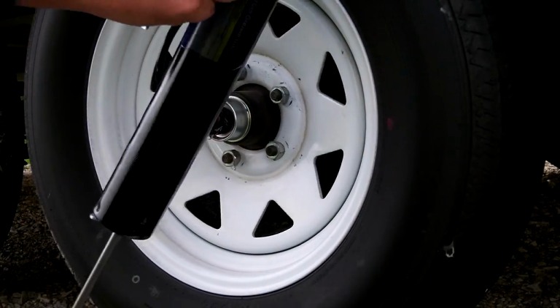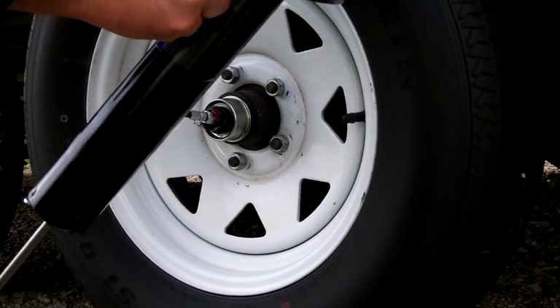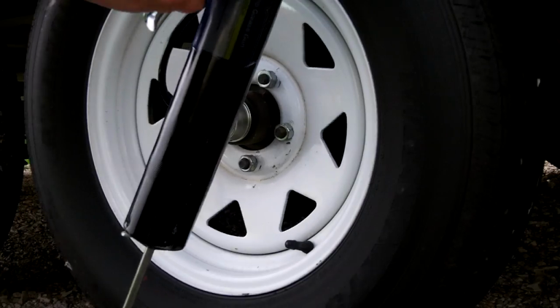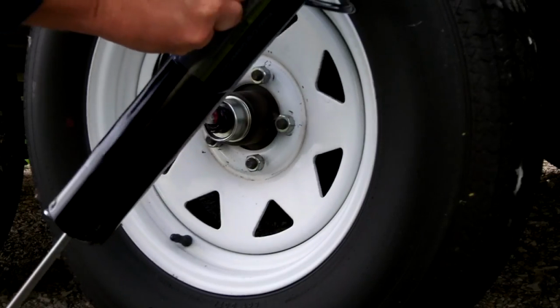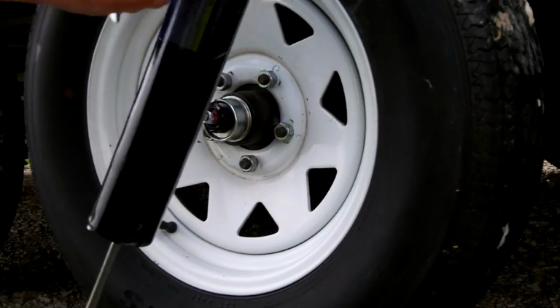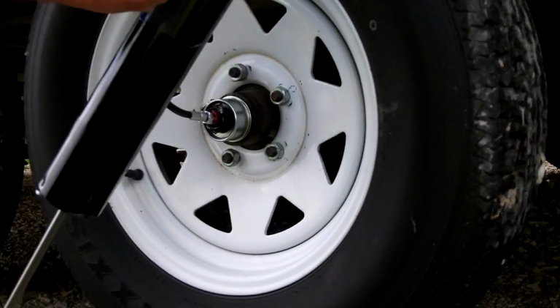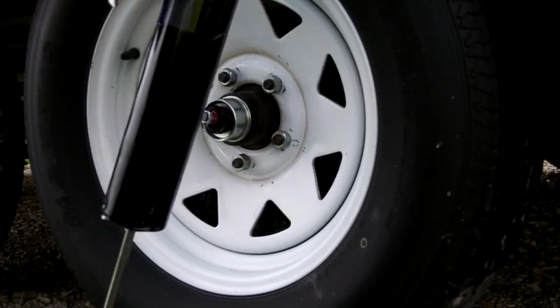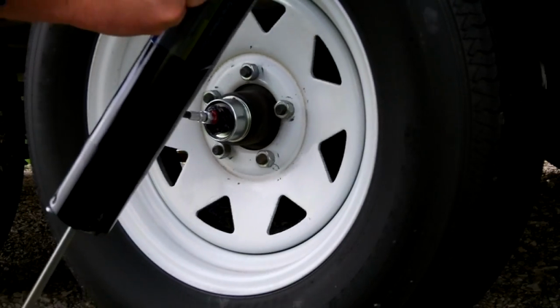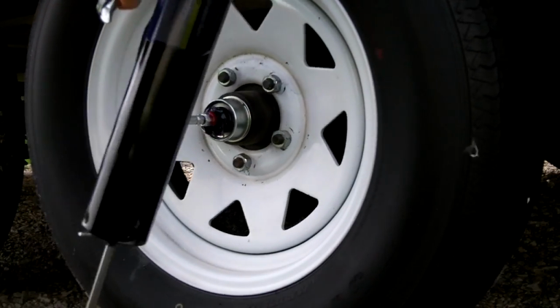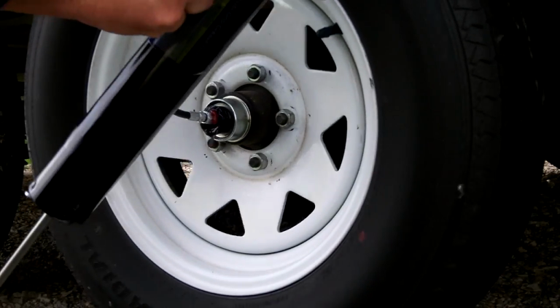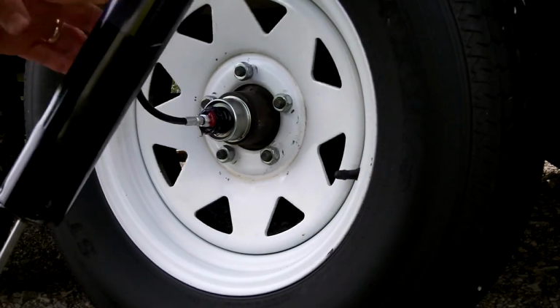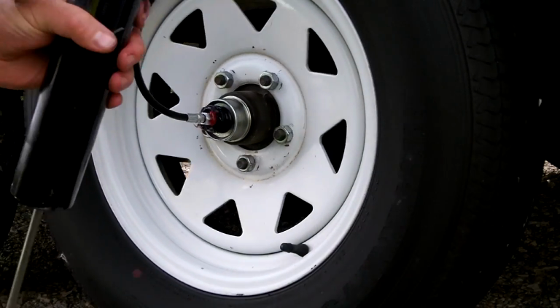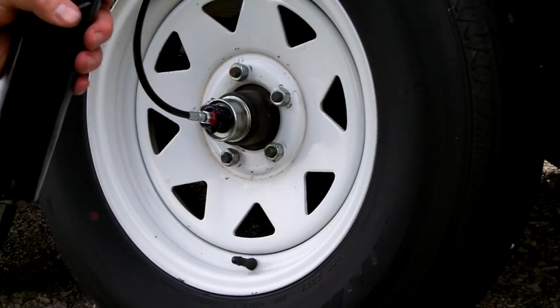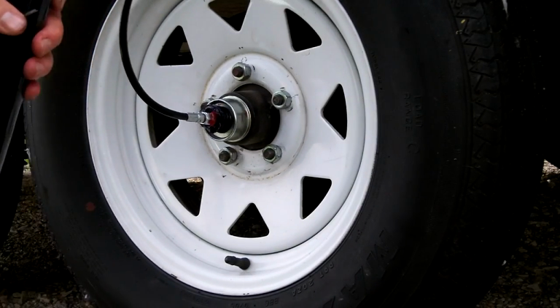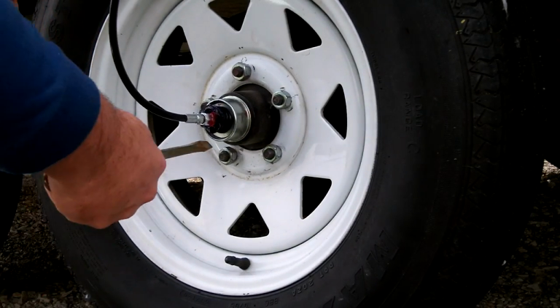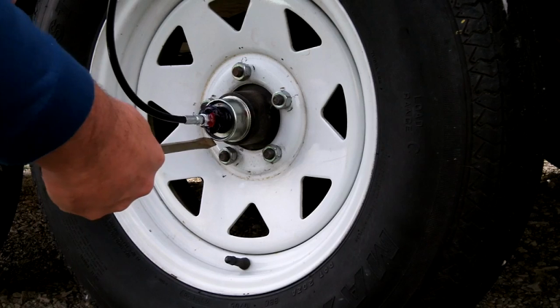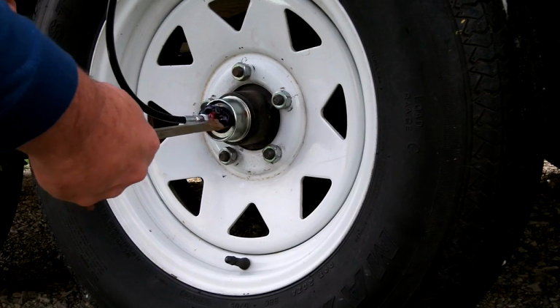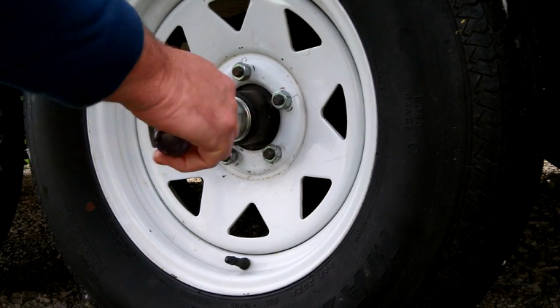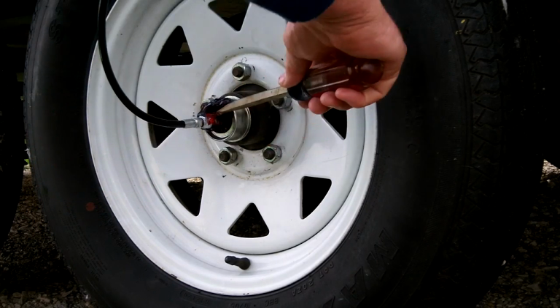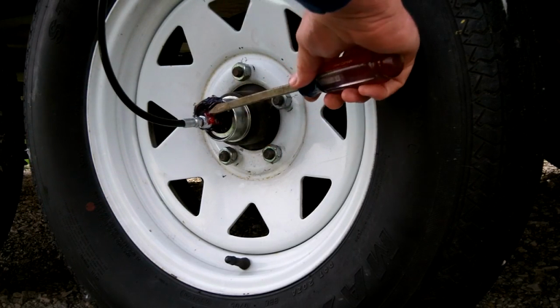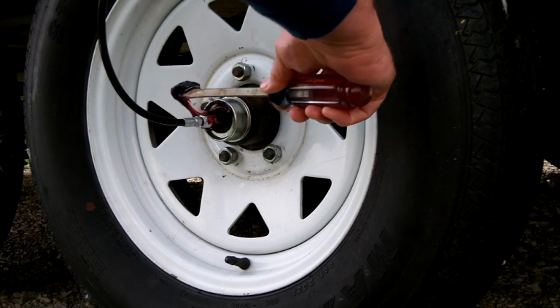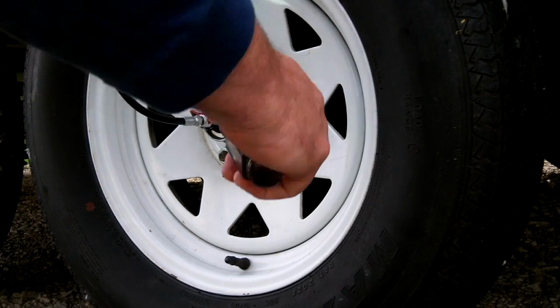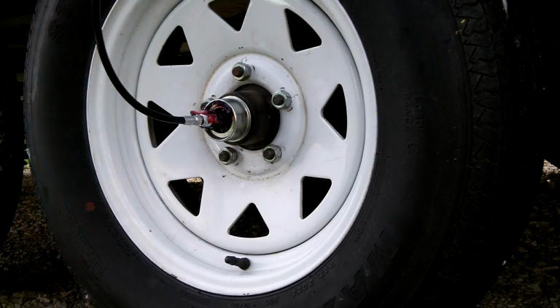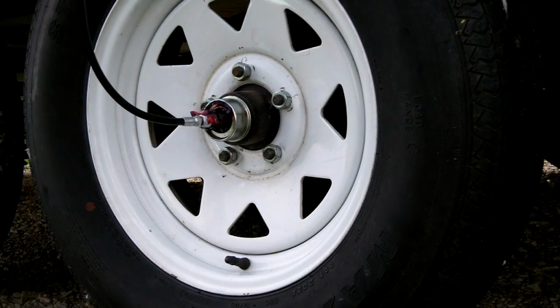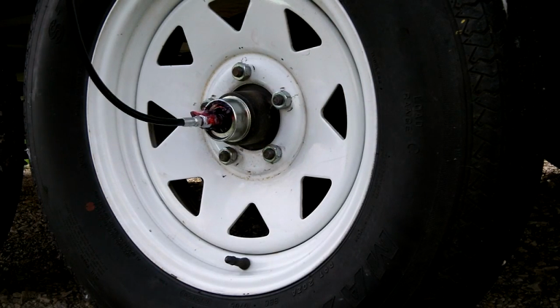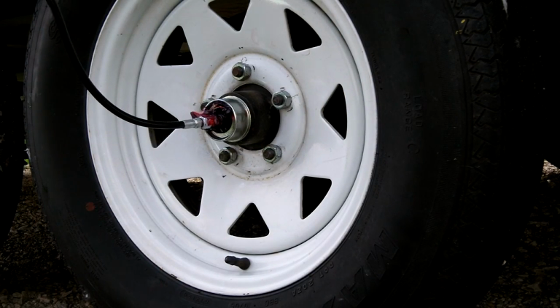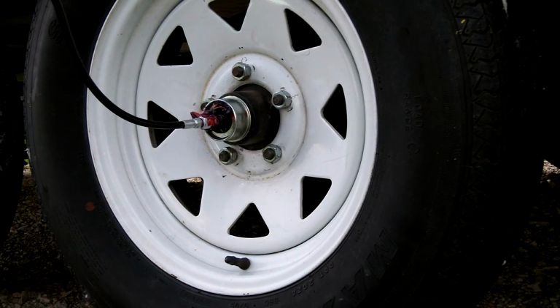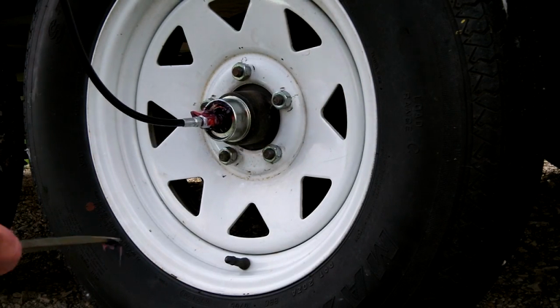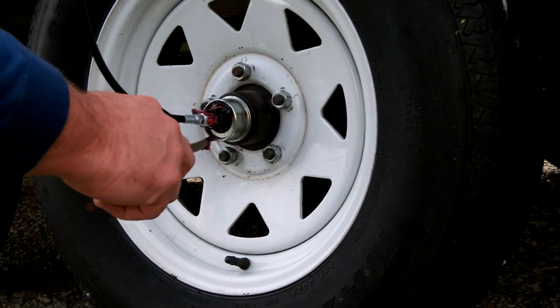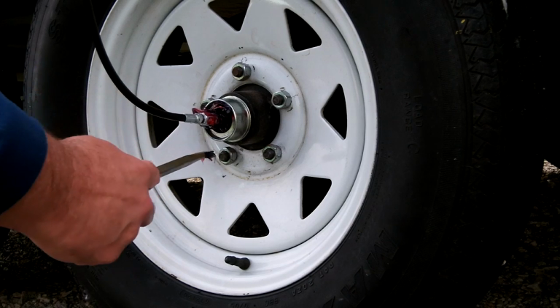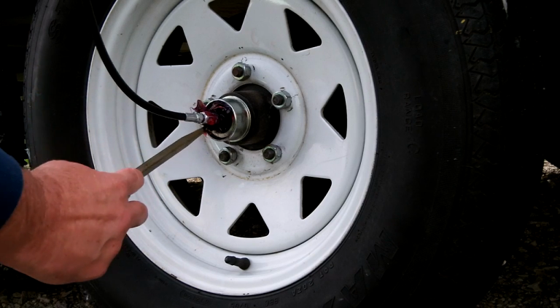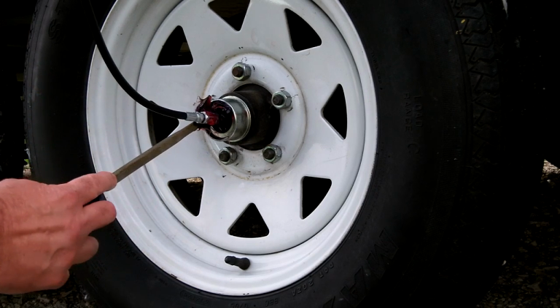Rotate the wheel while adding grease to ensure an even flush. Wipe away the old grease from around the grease gun fitting as it exits through the cap.